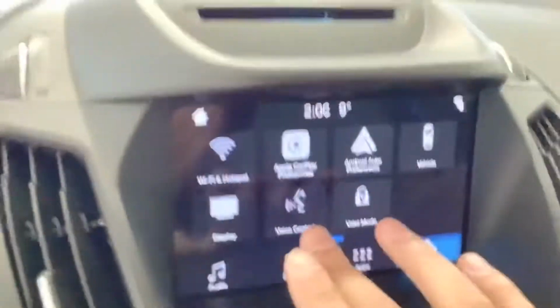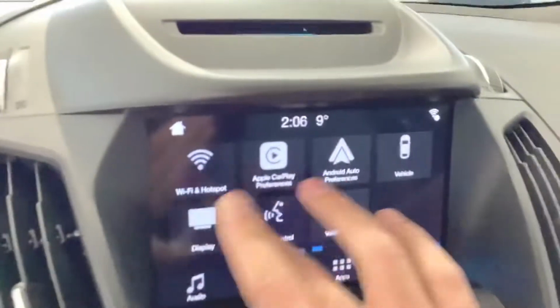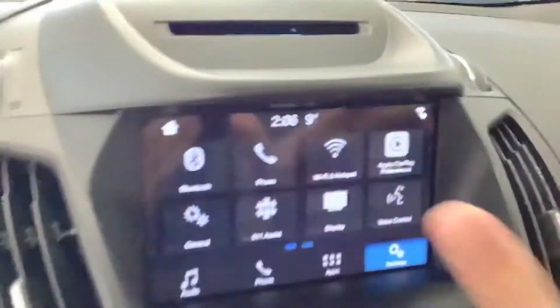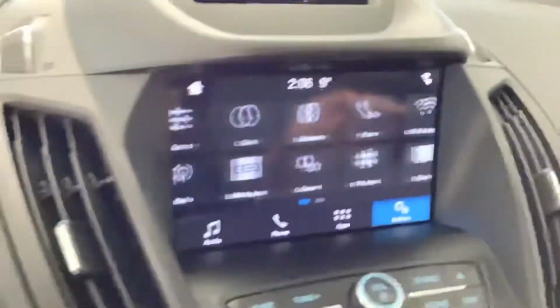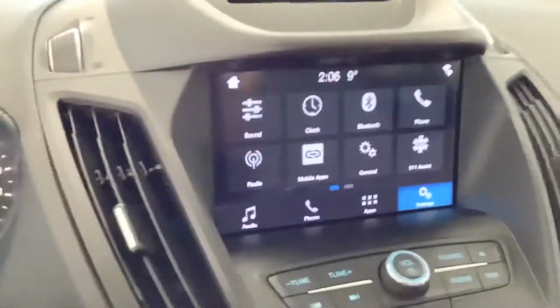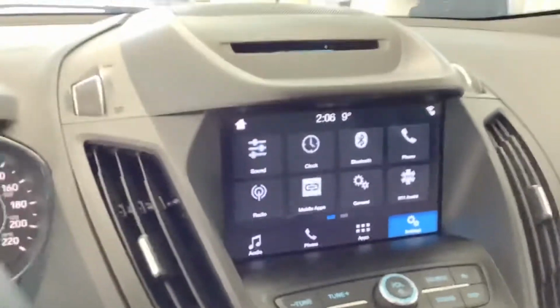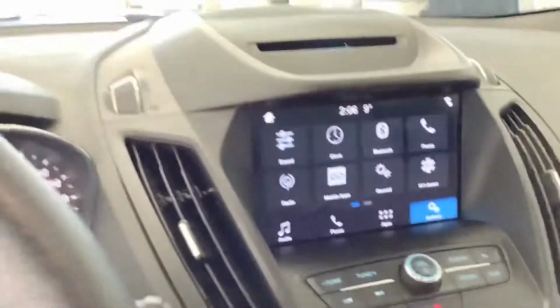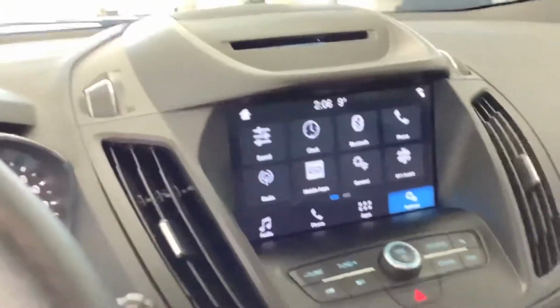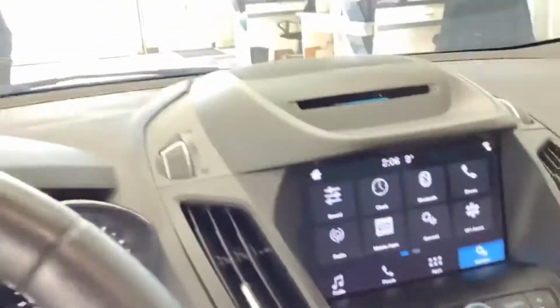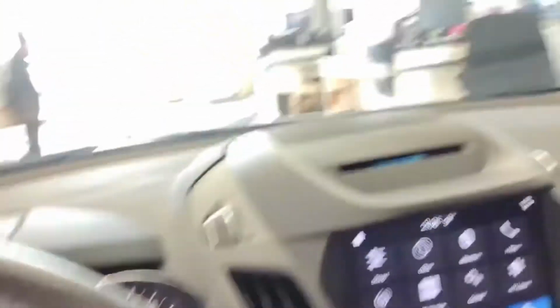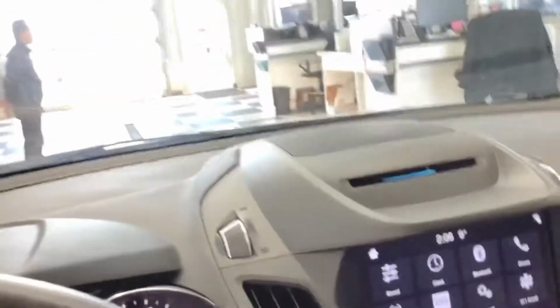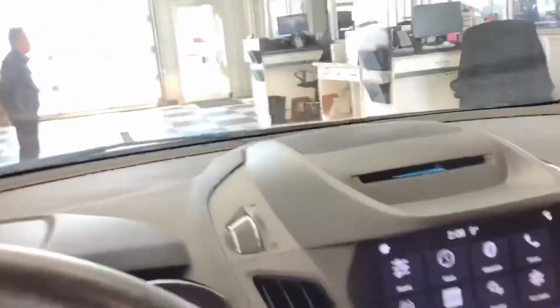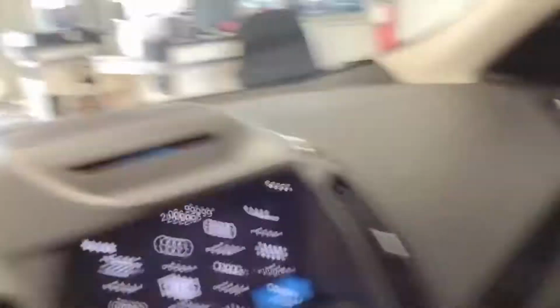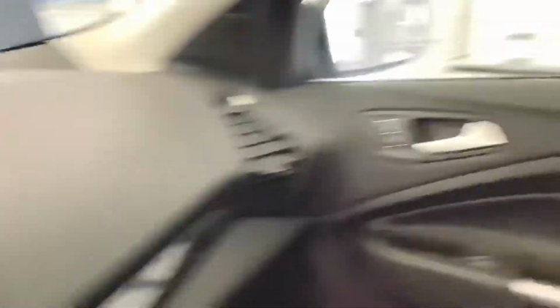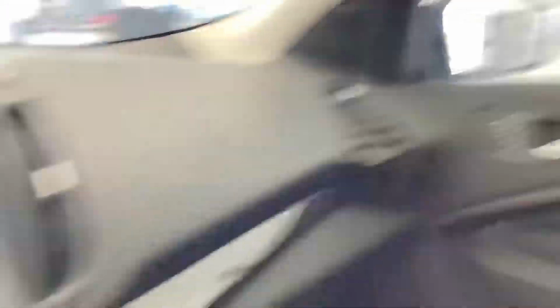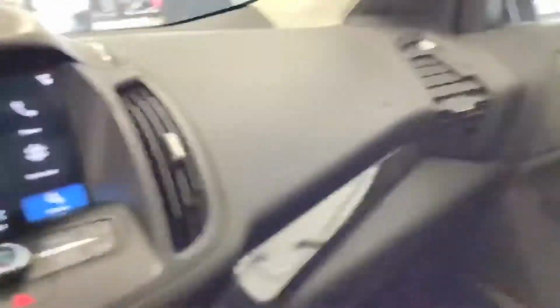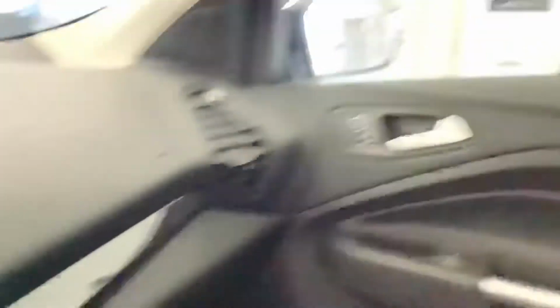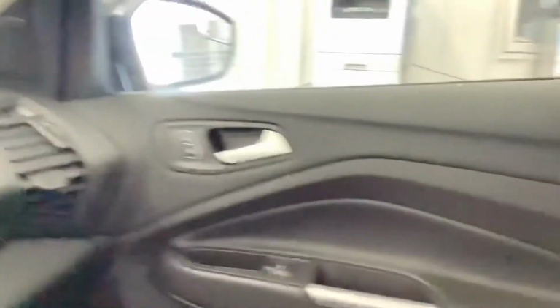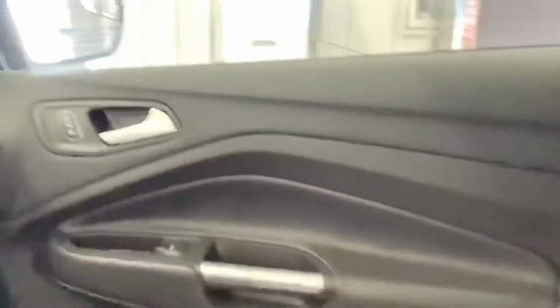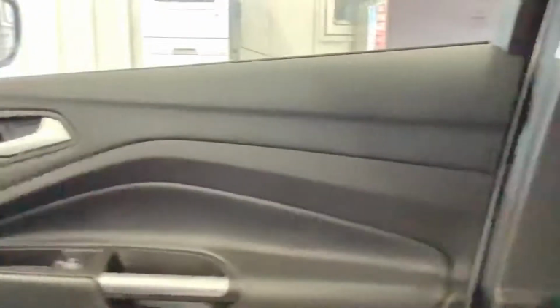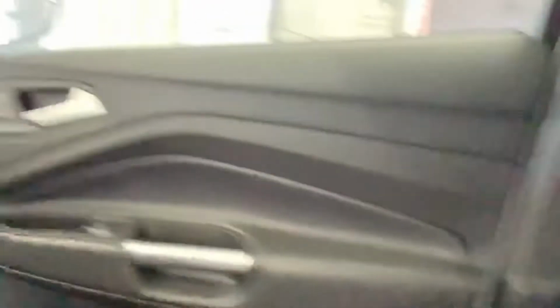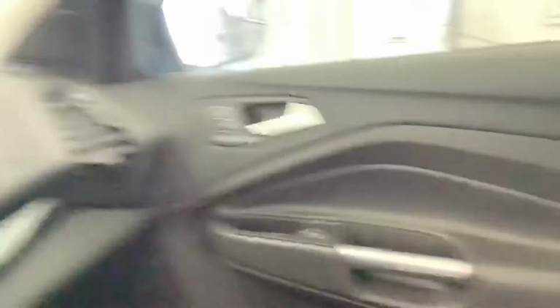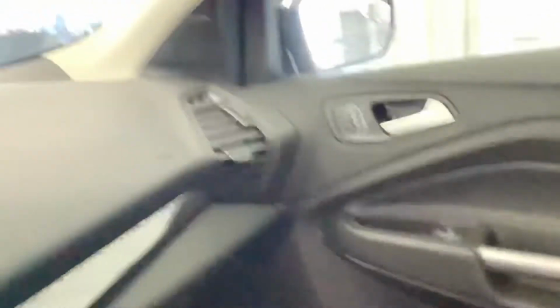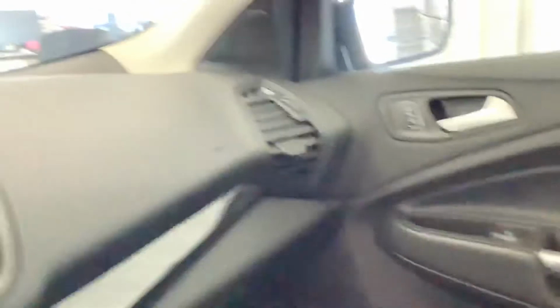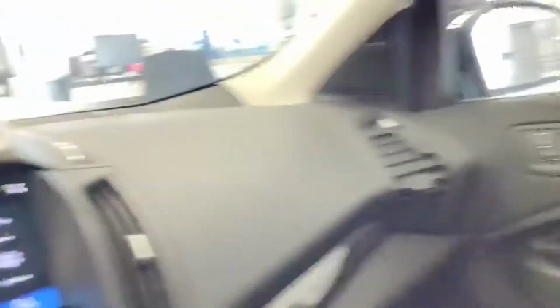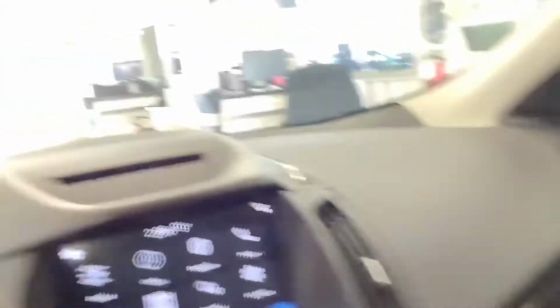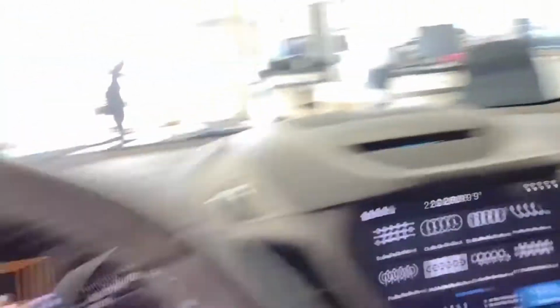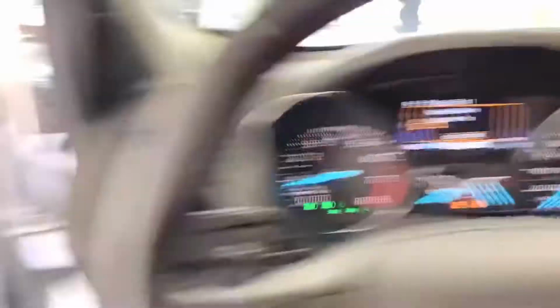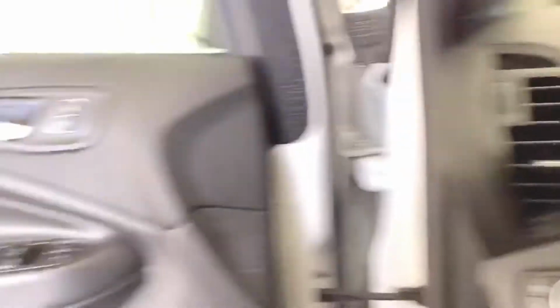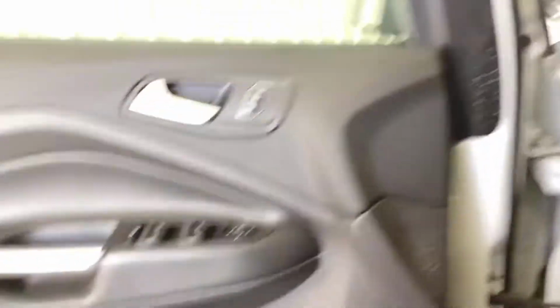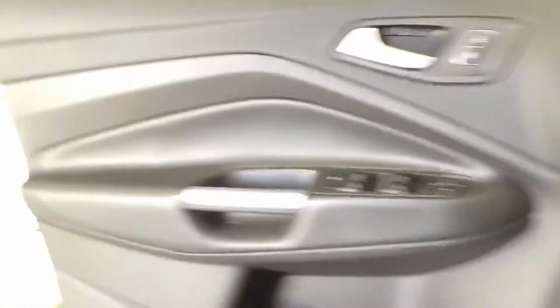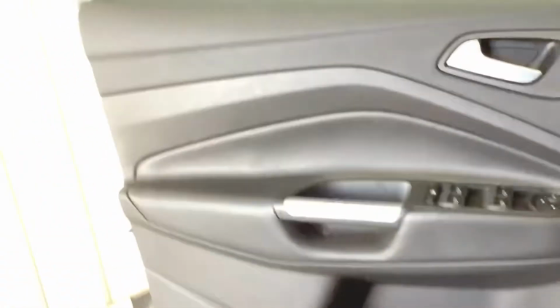You can swipe left — Bluetooth and more. The car is kept in very good condition as you can see.